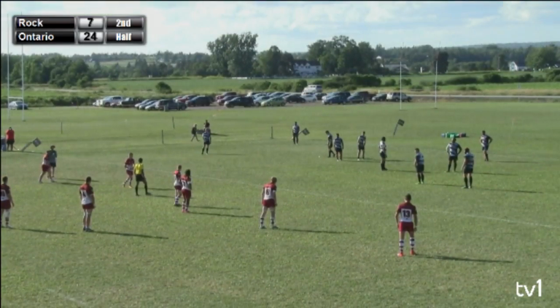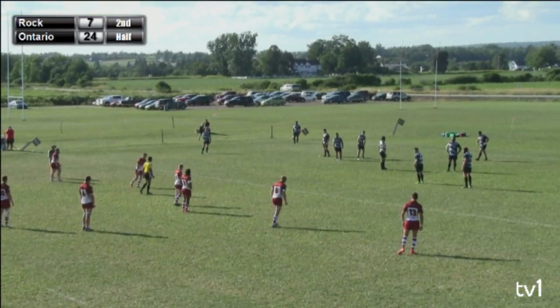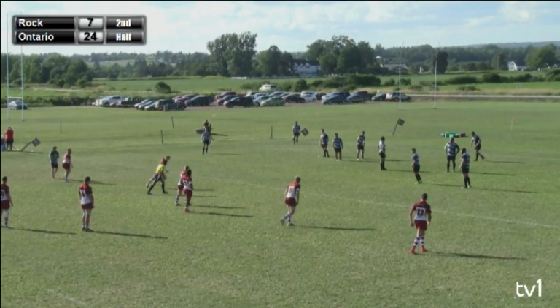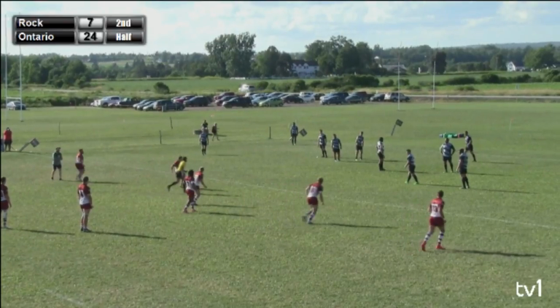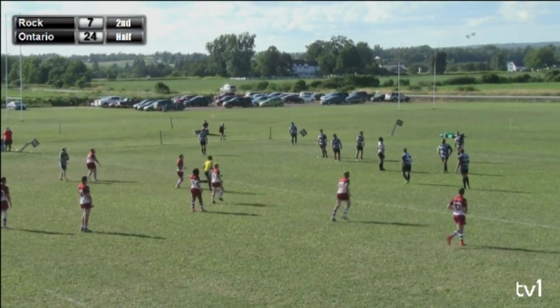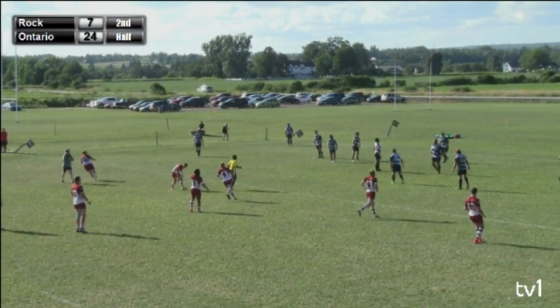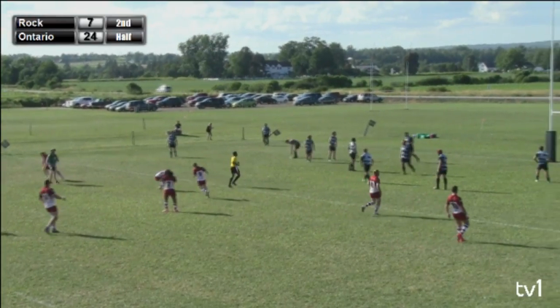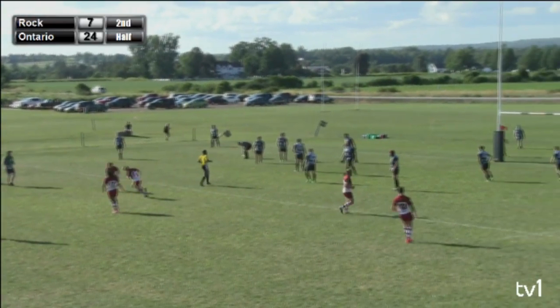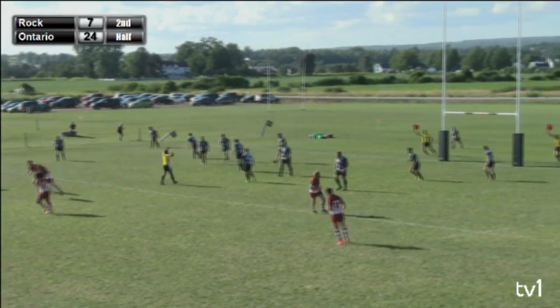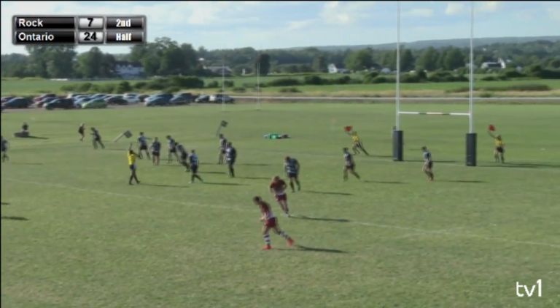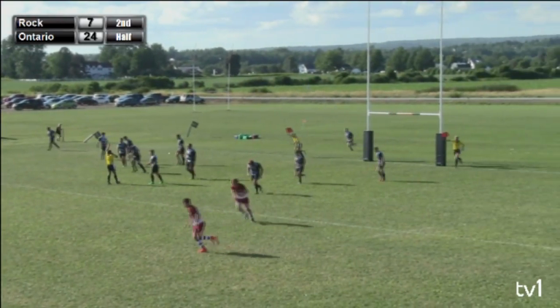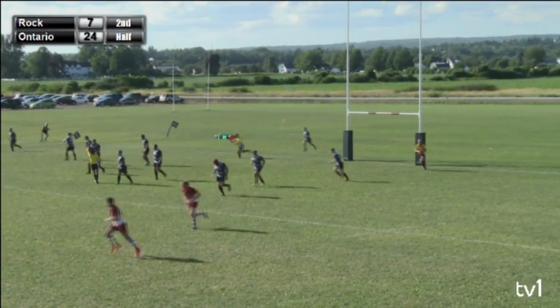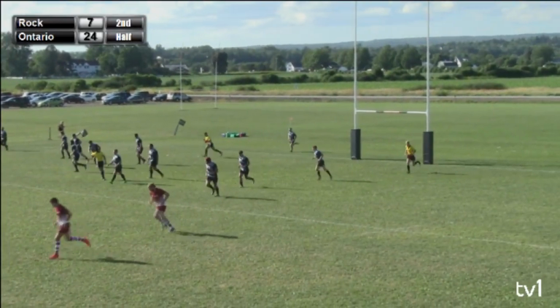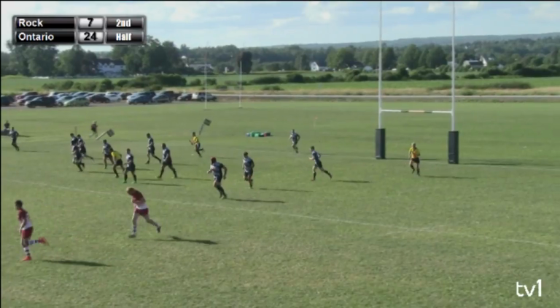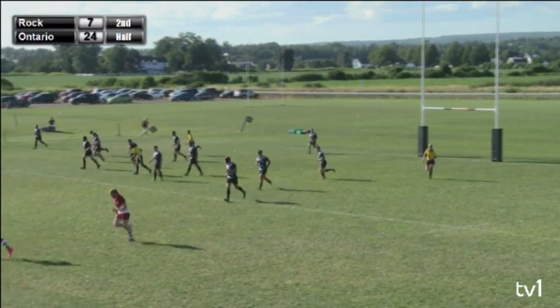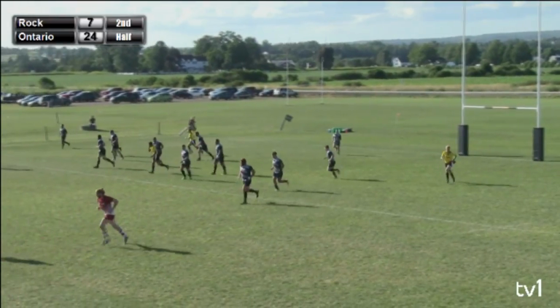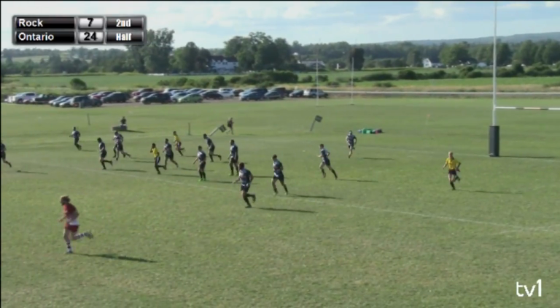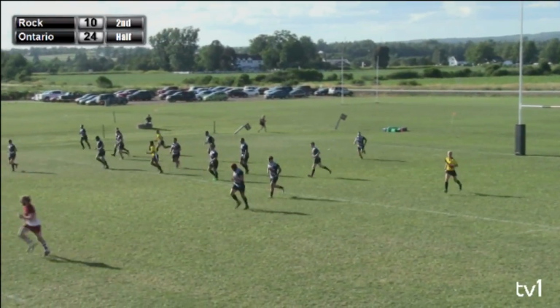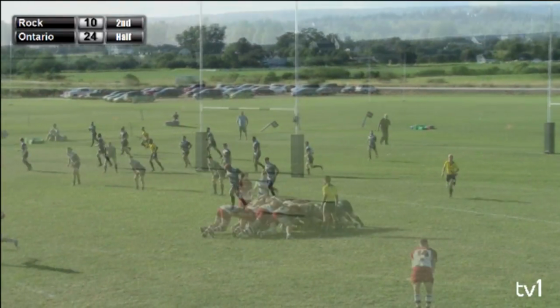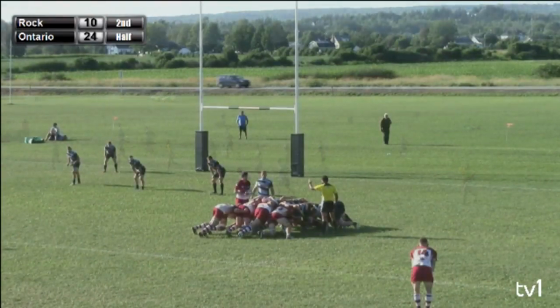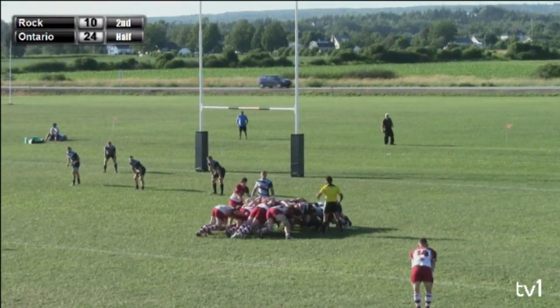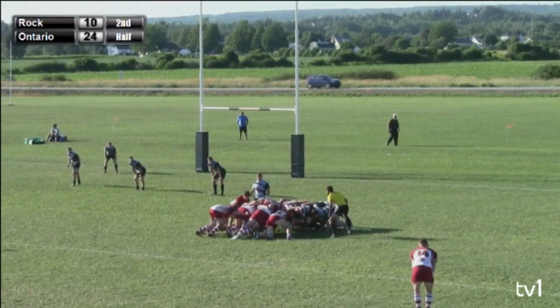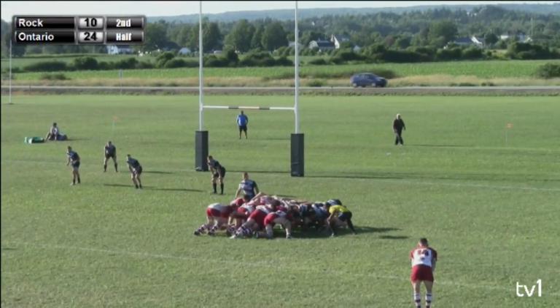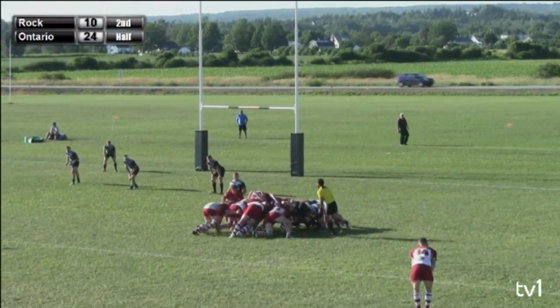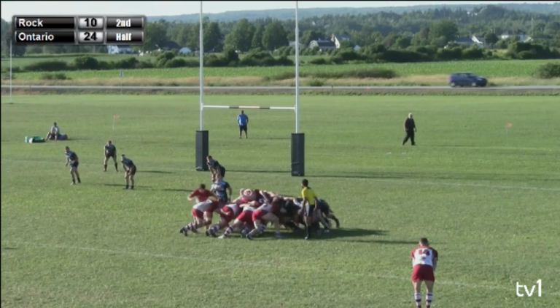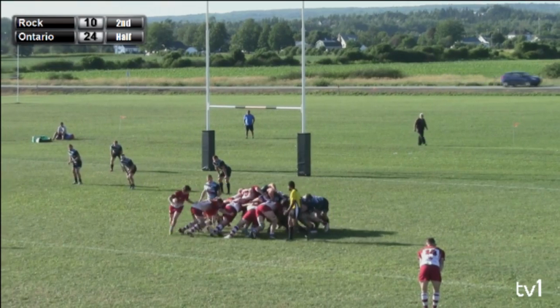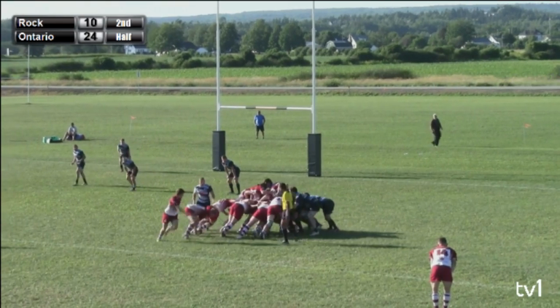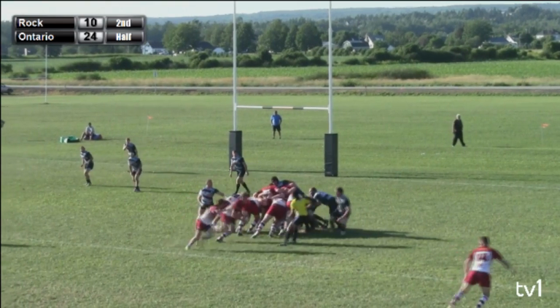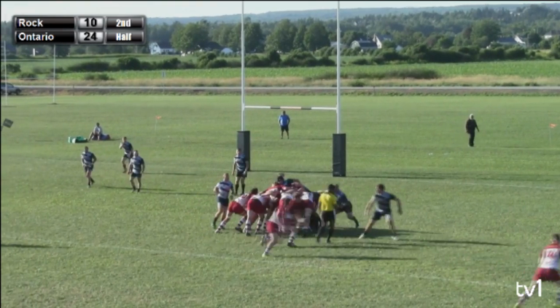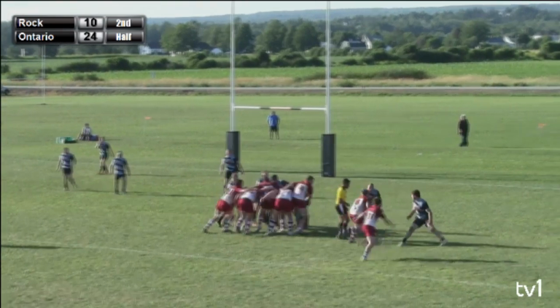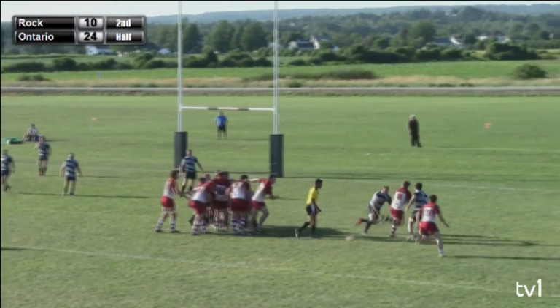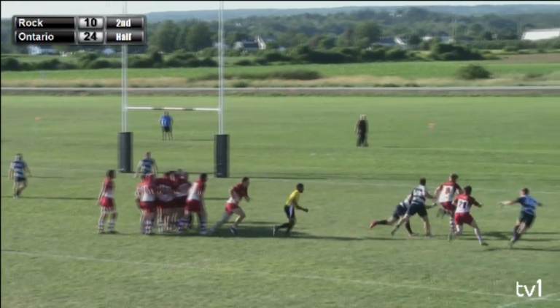Big moment here now for the Rock. Well struck by Coates there — that would have been good from about 30 meters further back. So the scoring has been stalled; the Rock had been knocking, but the Blues haven't allowed them through the door.